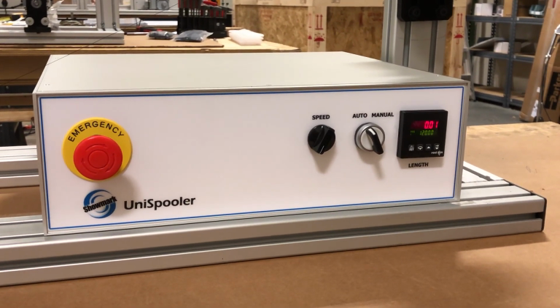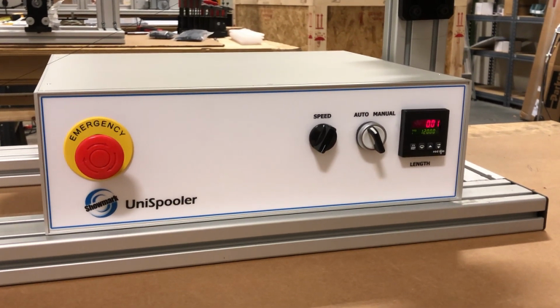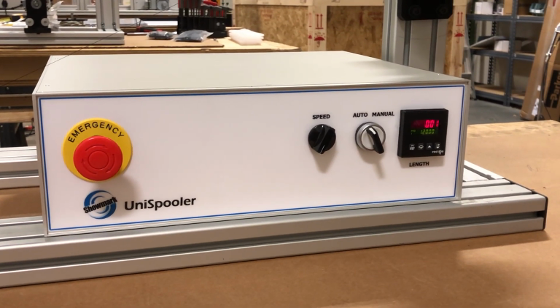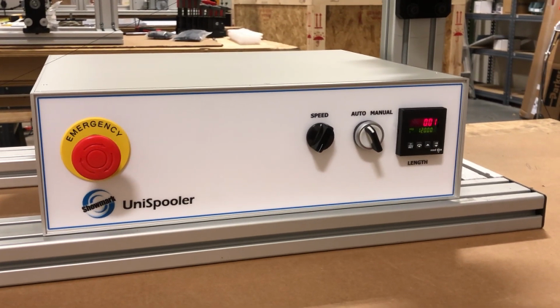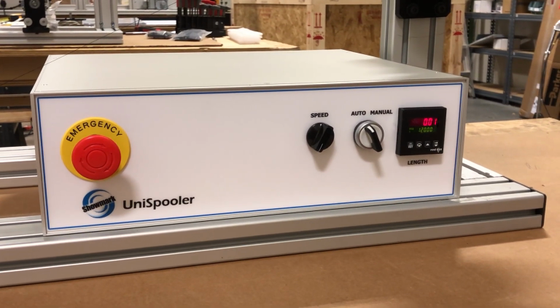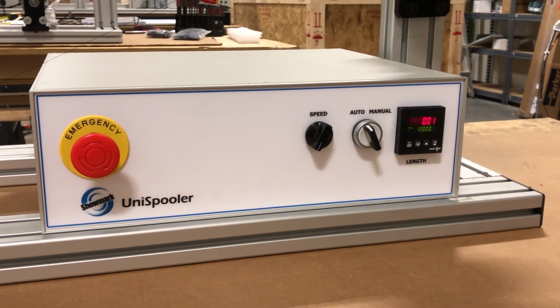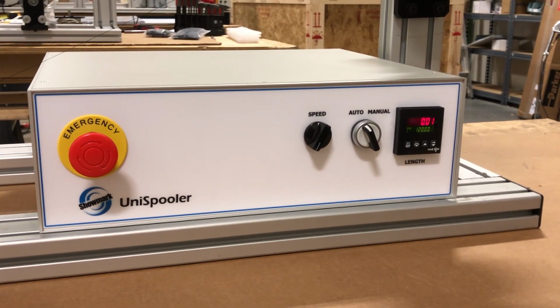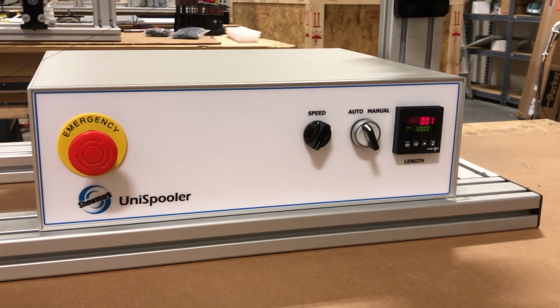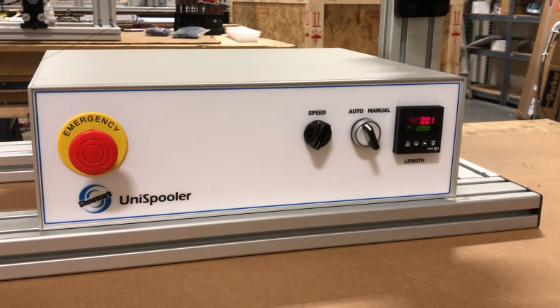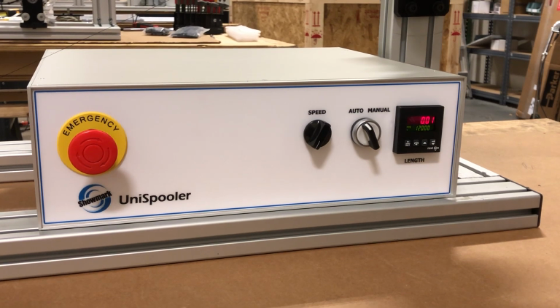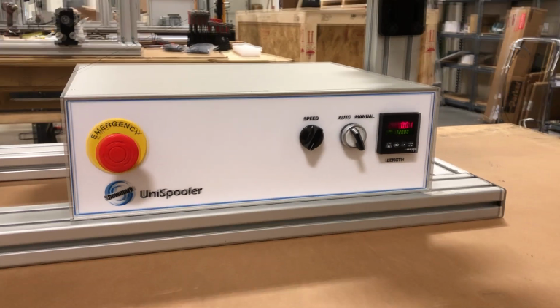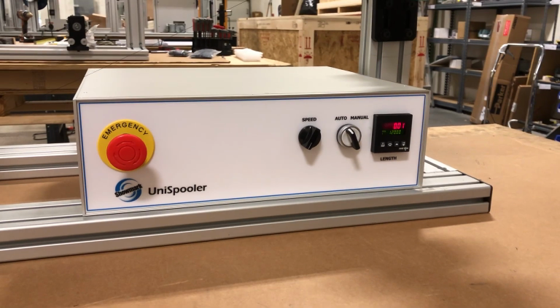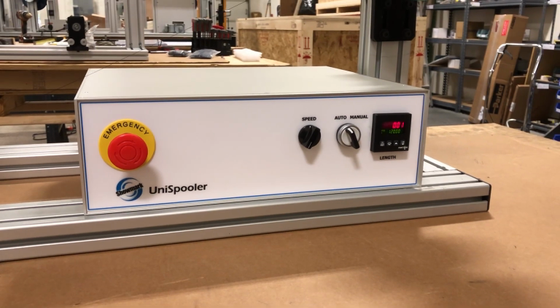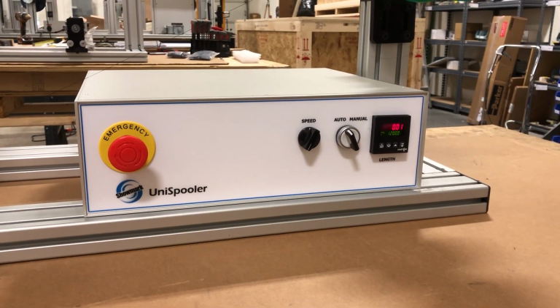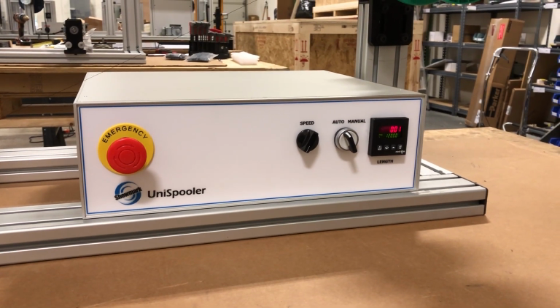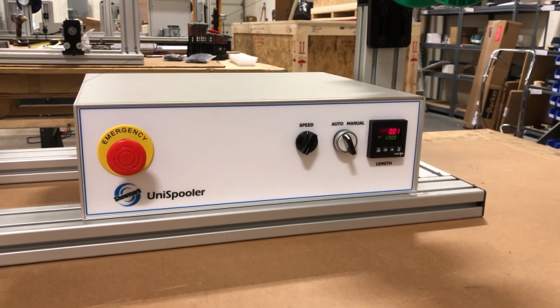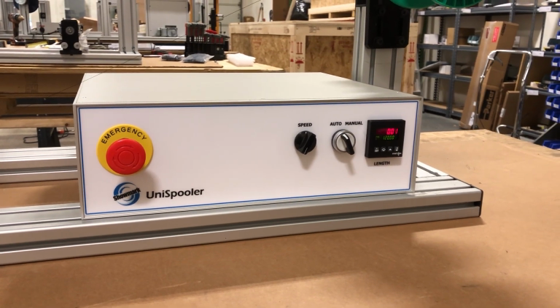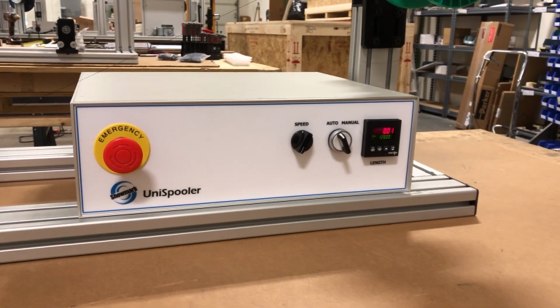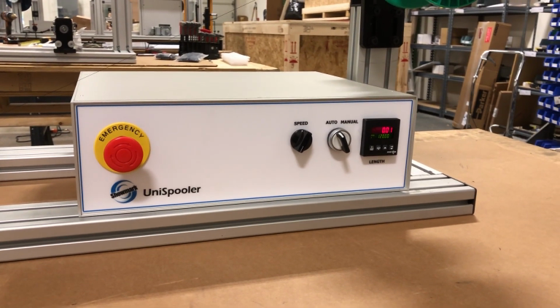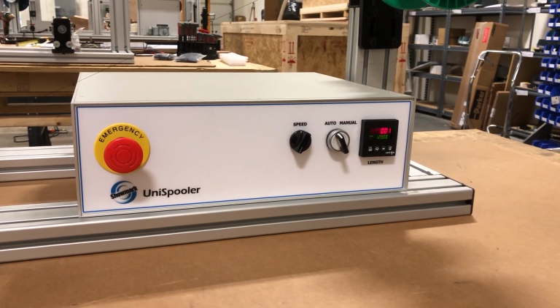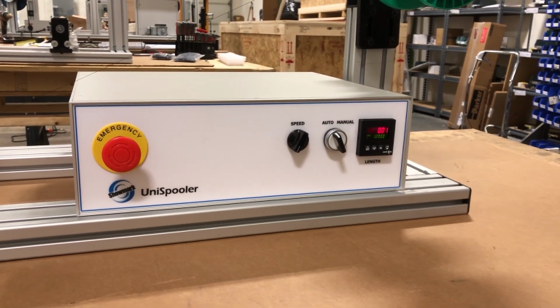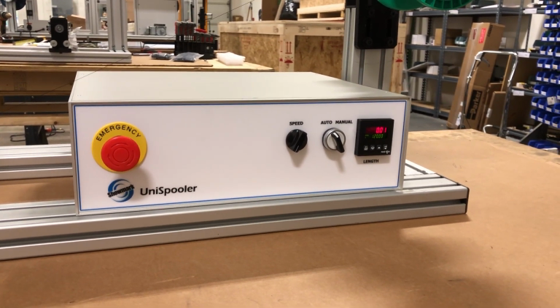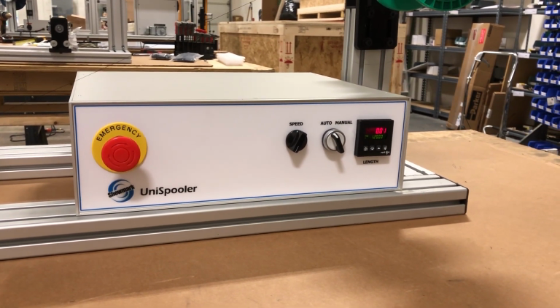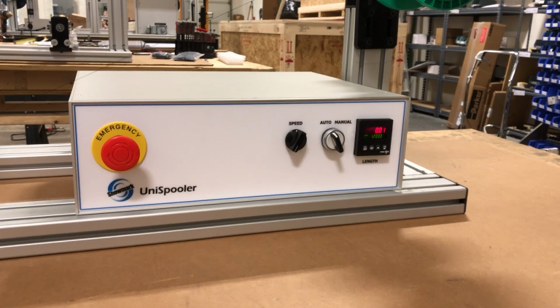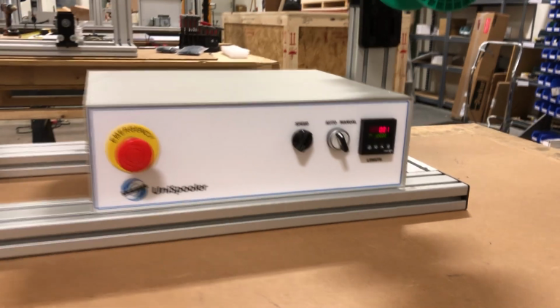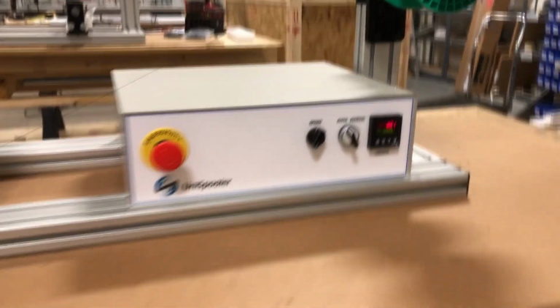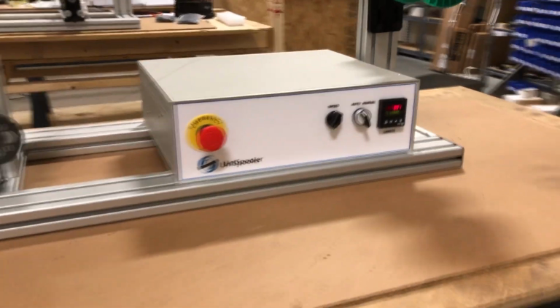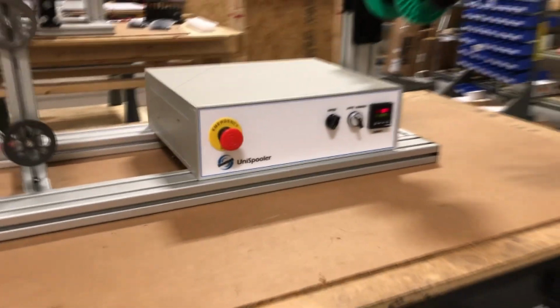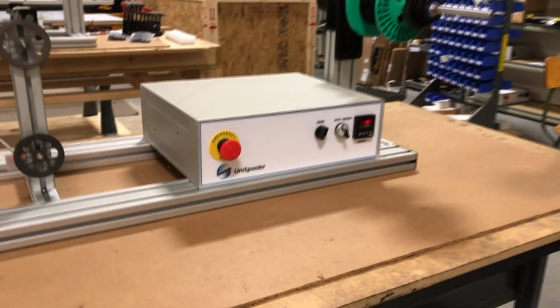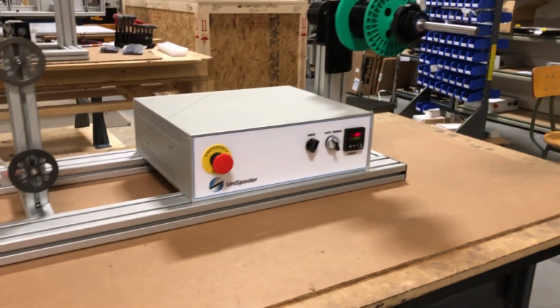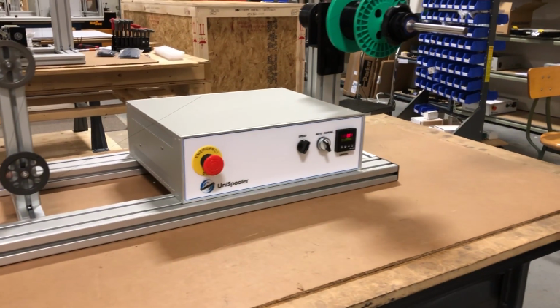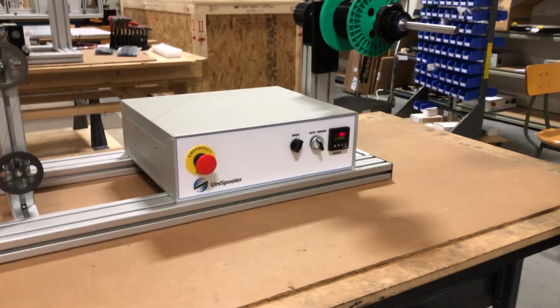That being said, we just so happen to have another unispooler we just finished for another order, so let's take a small glimpse at that so you can see what a more production-quality model machine looks like that's actually going to a customer.